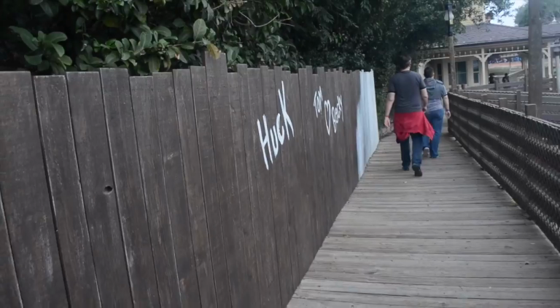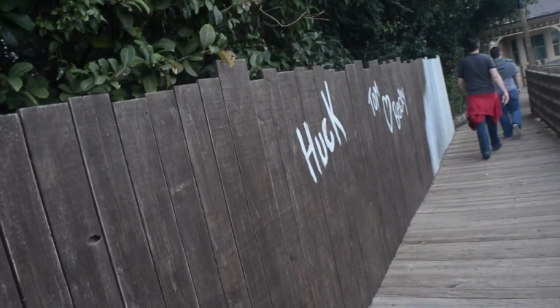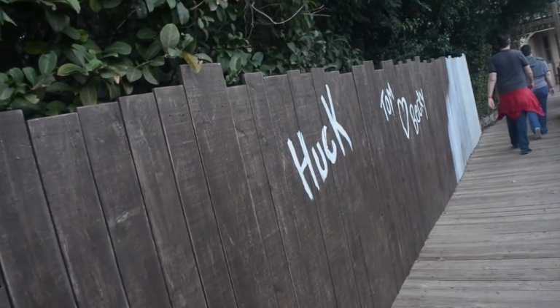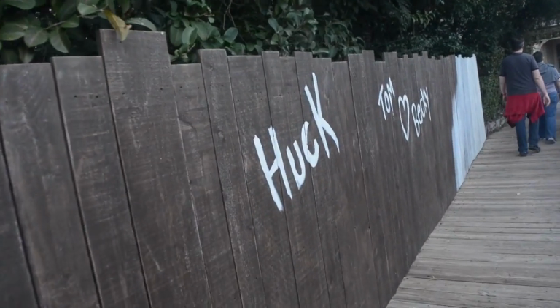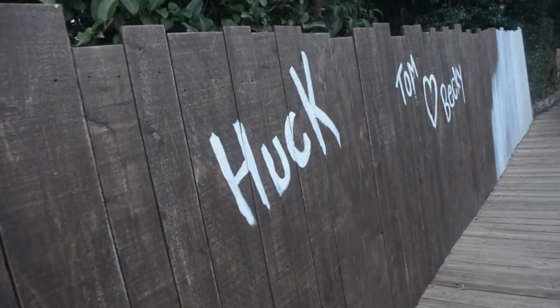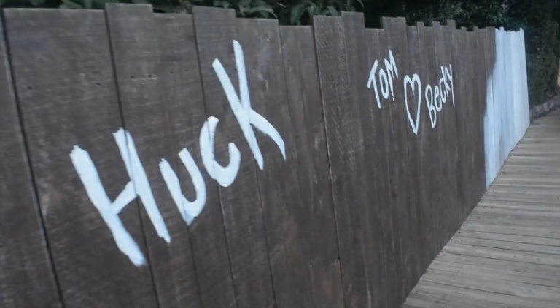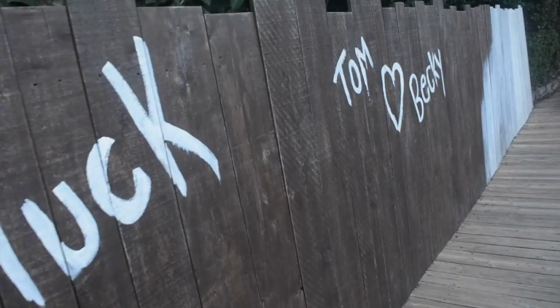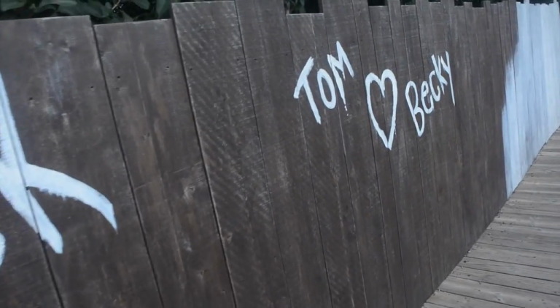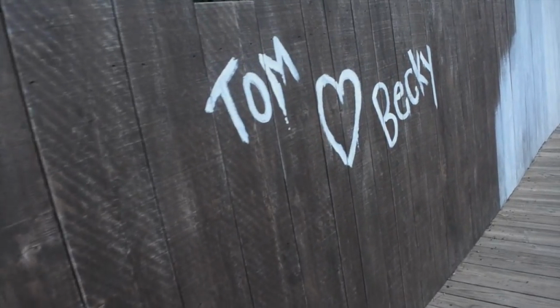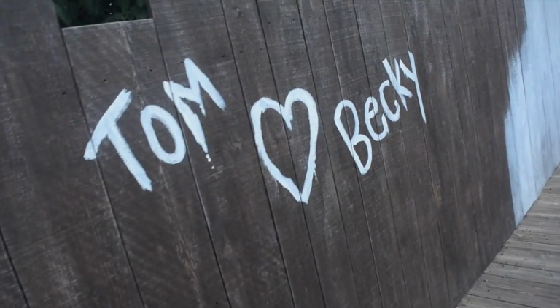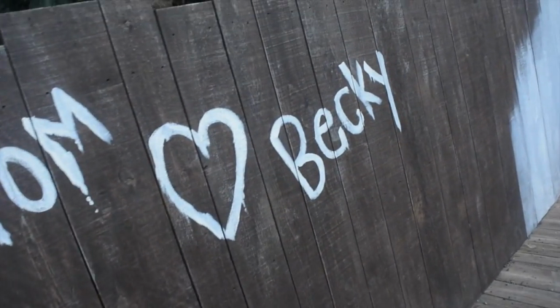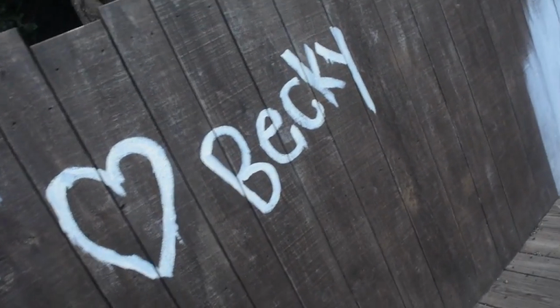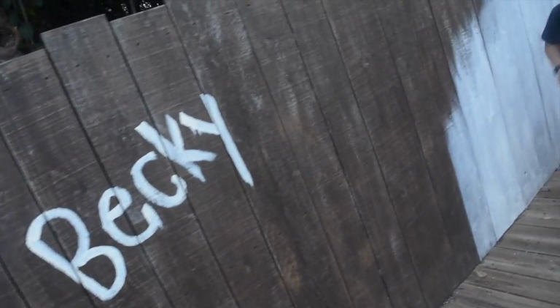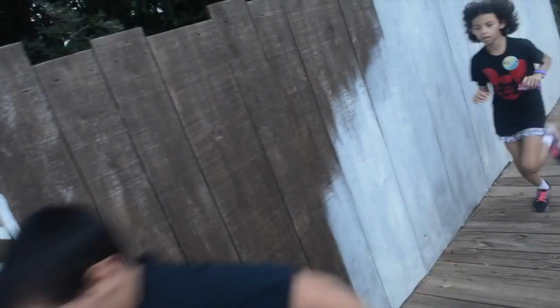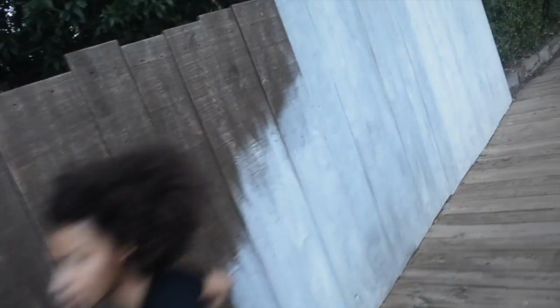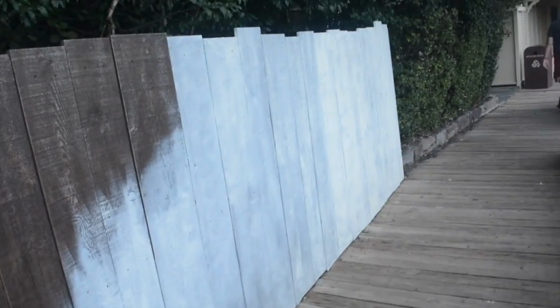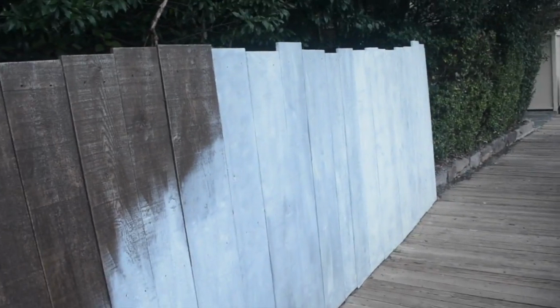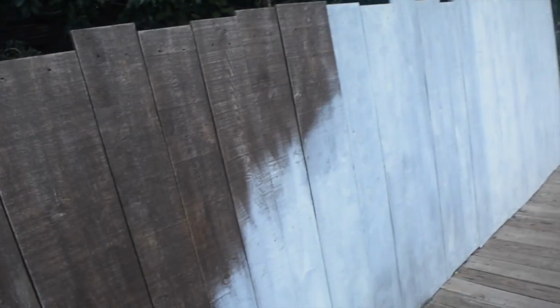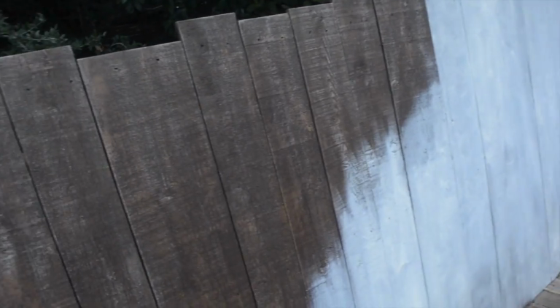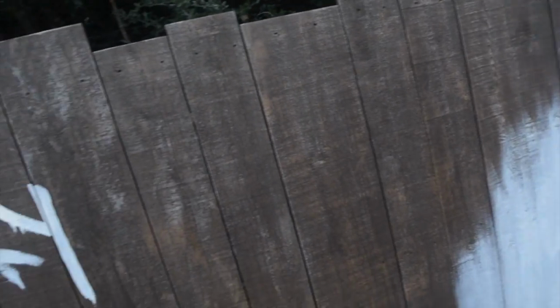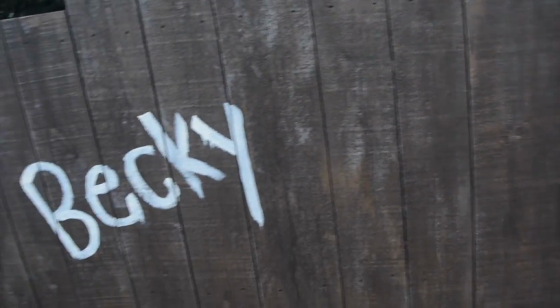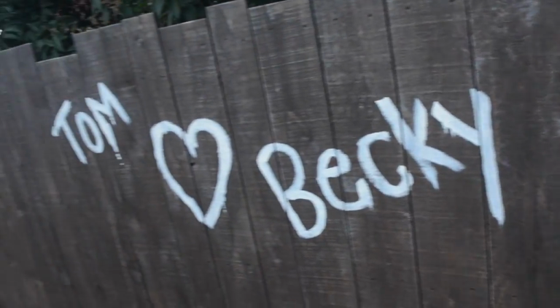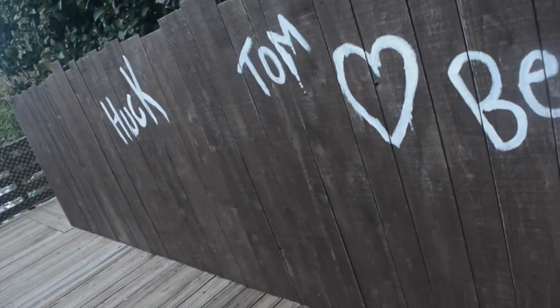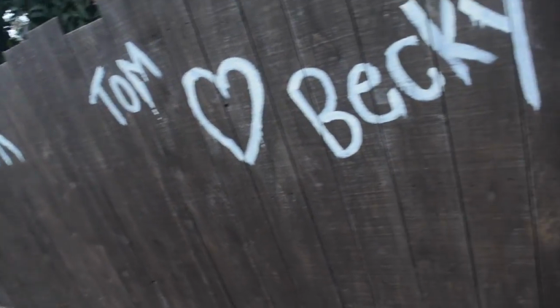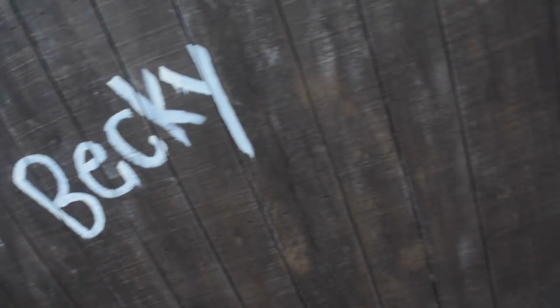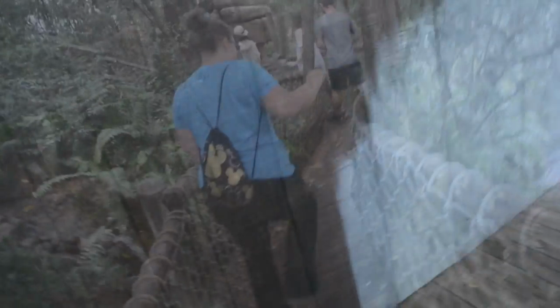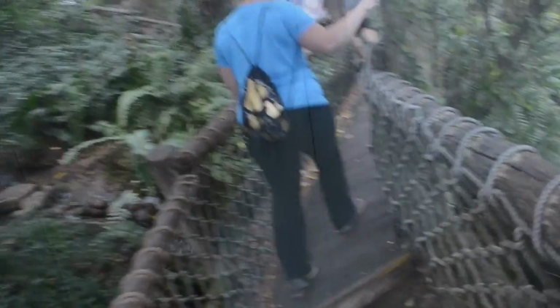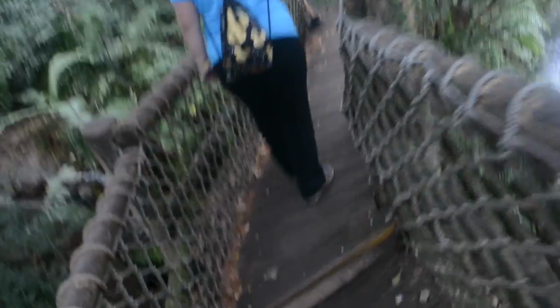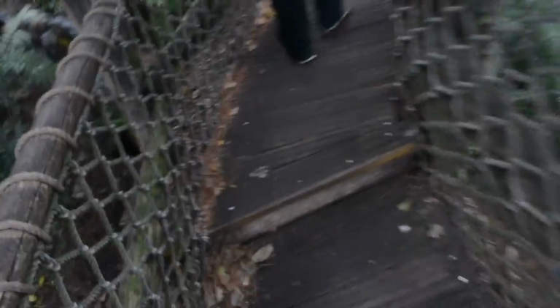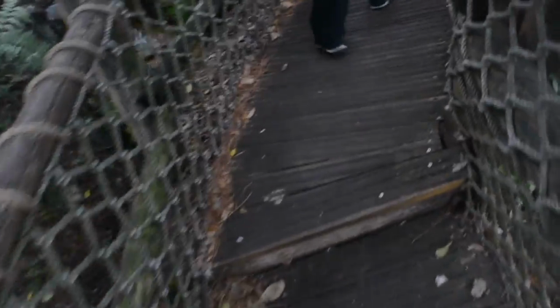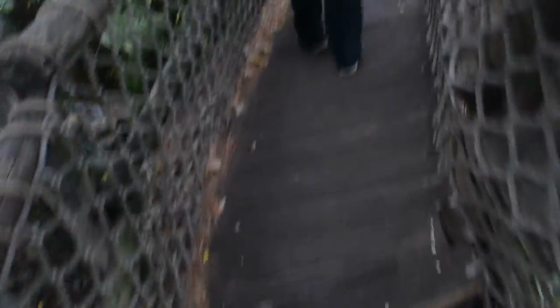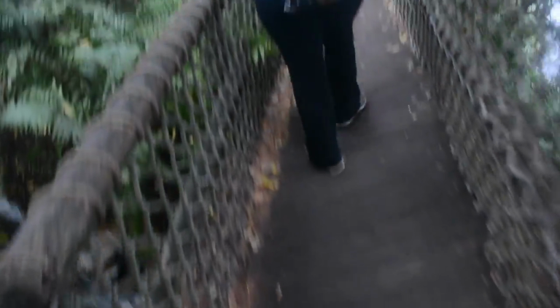White wash fence. Look — Tom, that's Becky. Tom got a little lazy here. He should have gotten a few more kids to help him out.